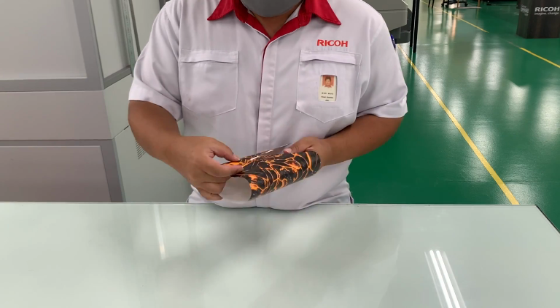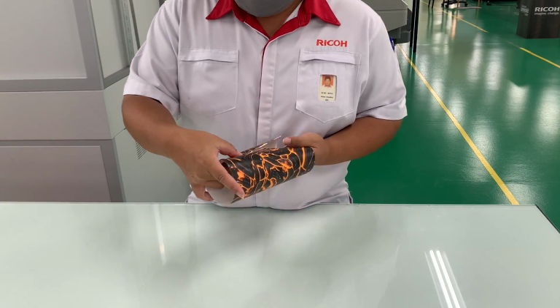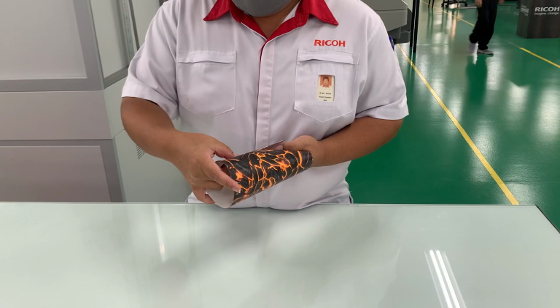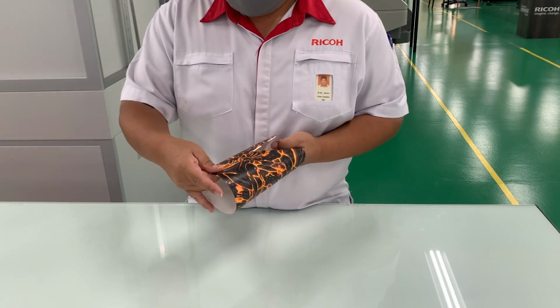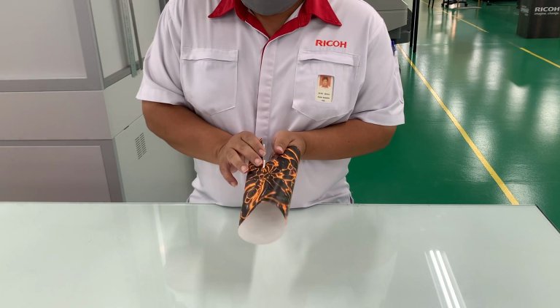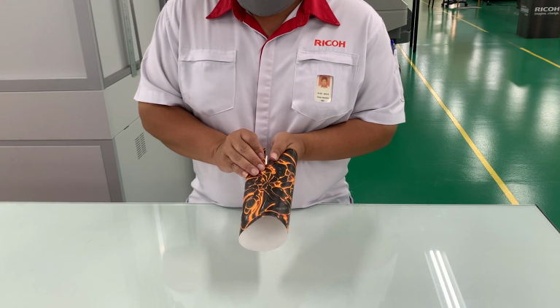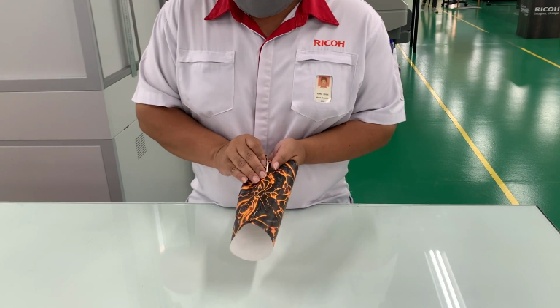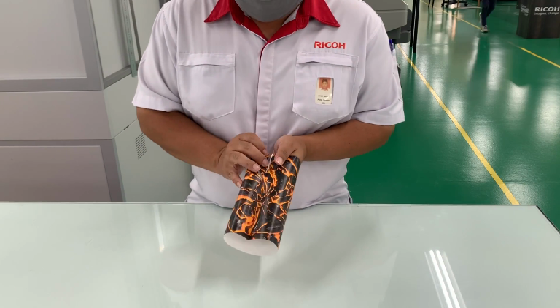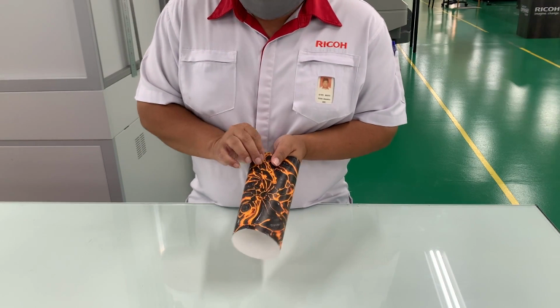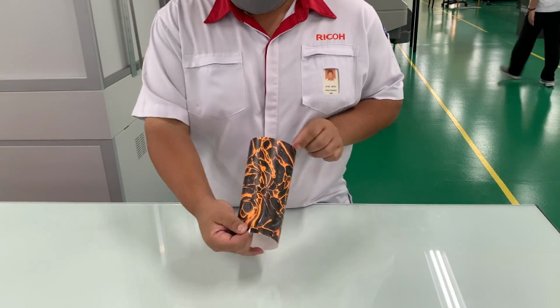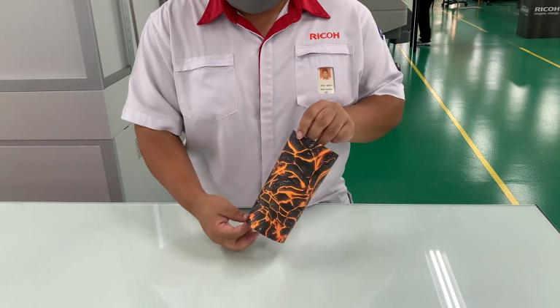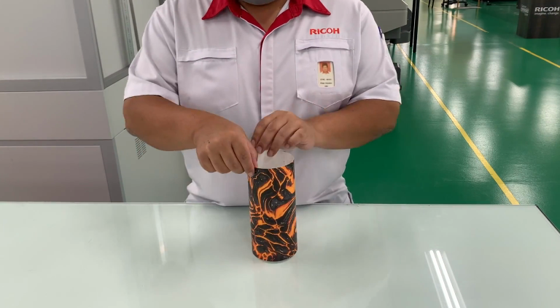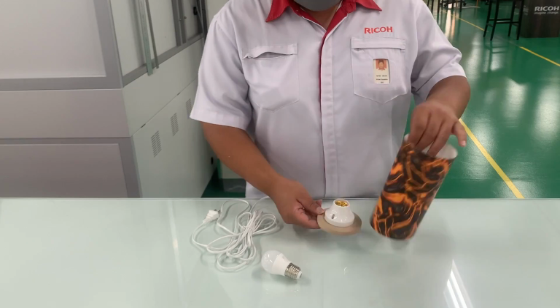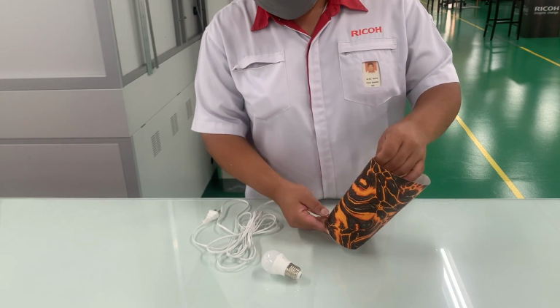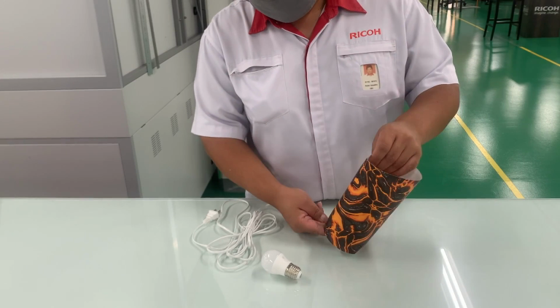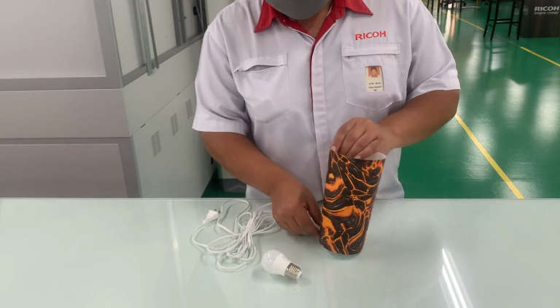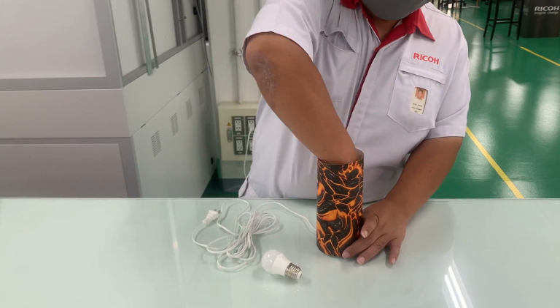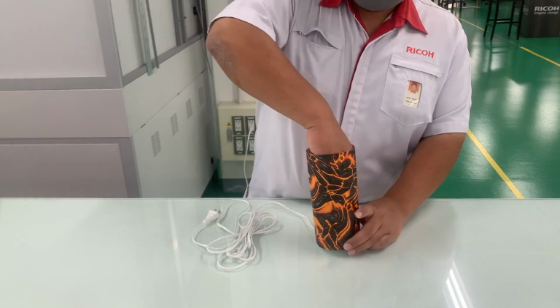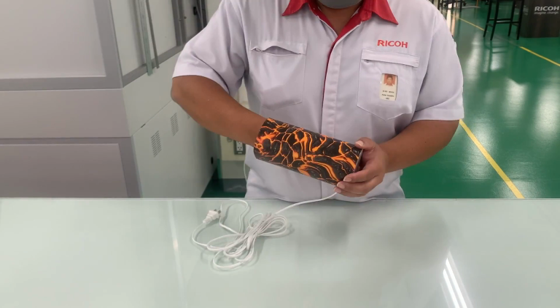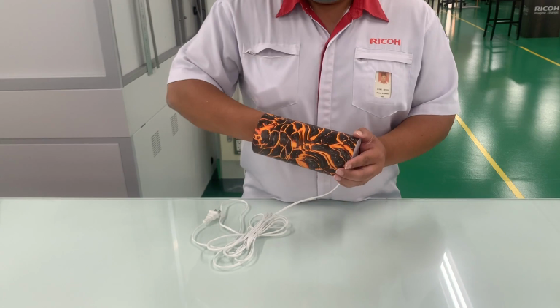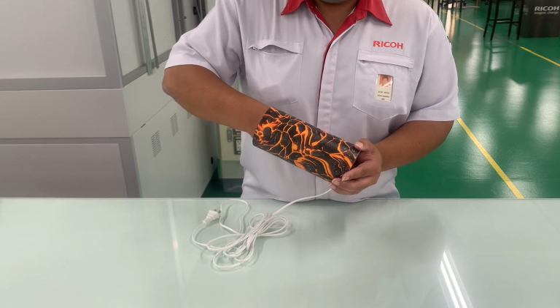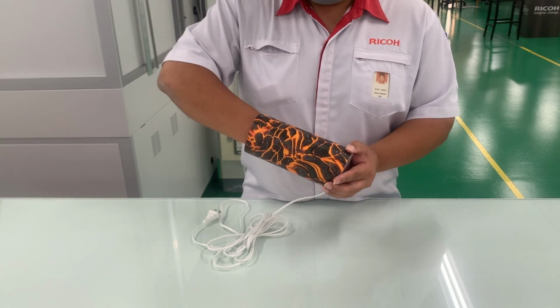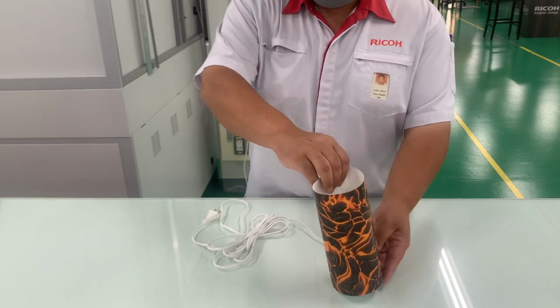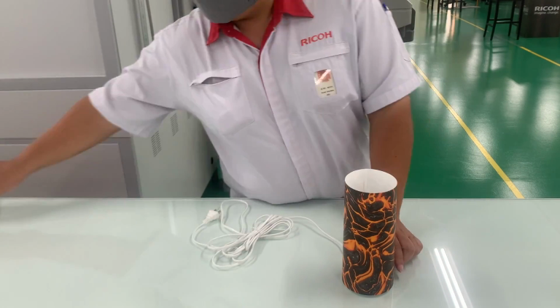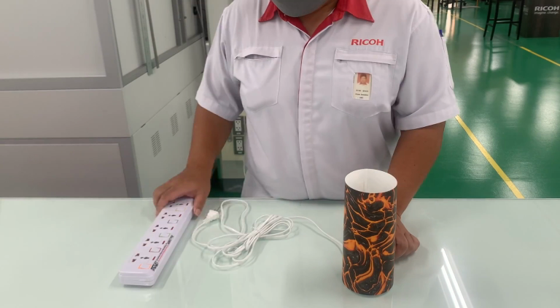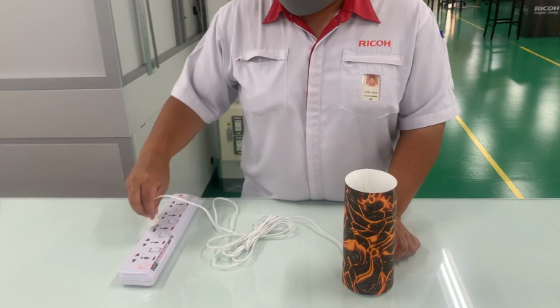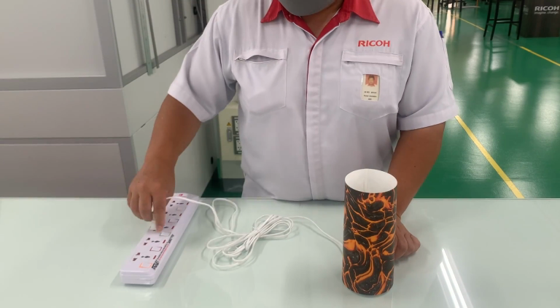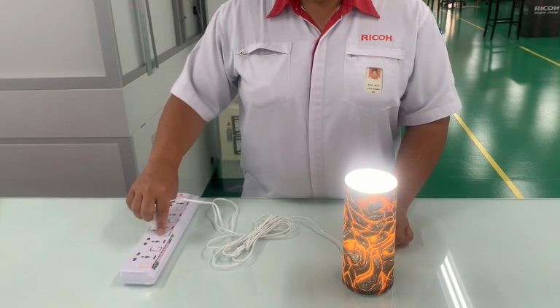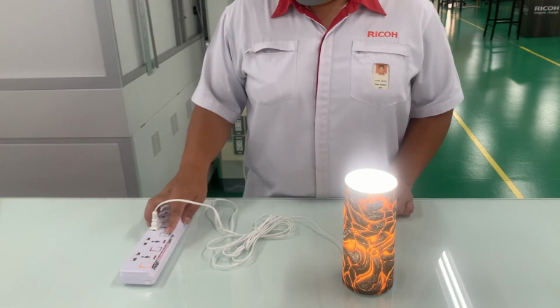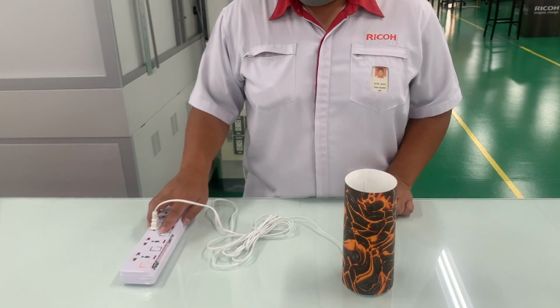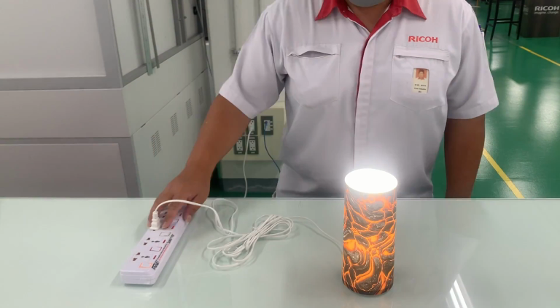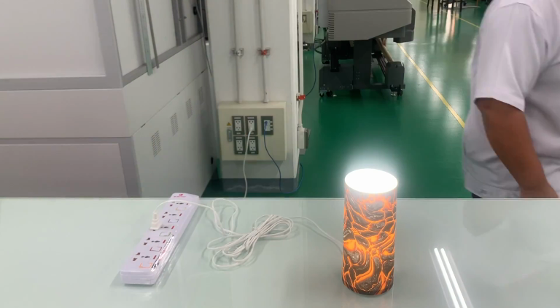We've designed it such that it's self-locking so there's no need to glue it up. We've made a base using MDF wood and installed a bulb holder into it. Next, we'll put it together and we have our custom lampshade.